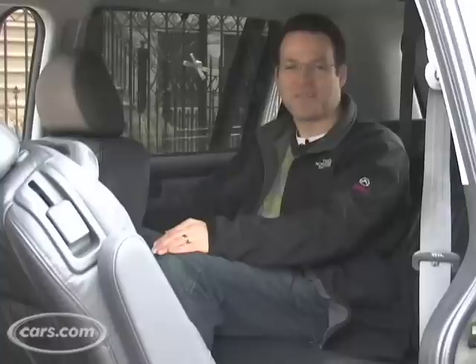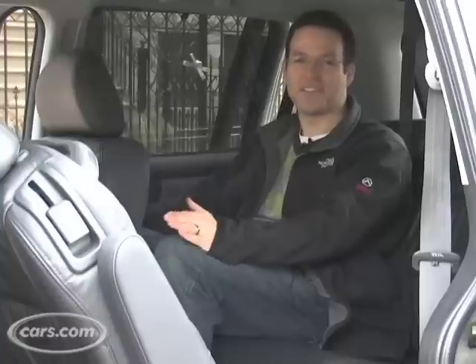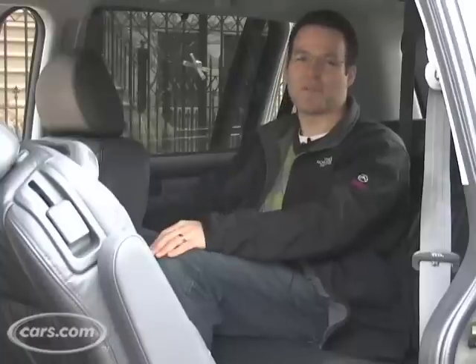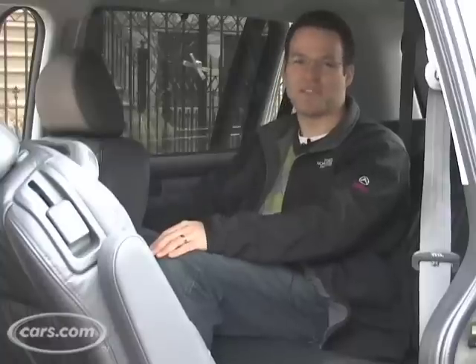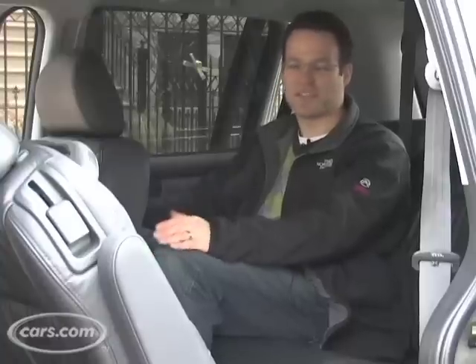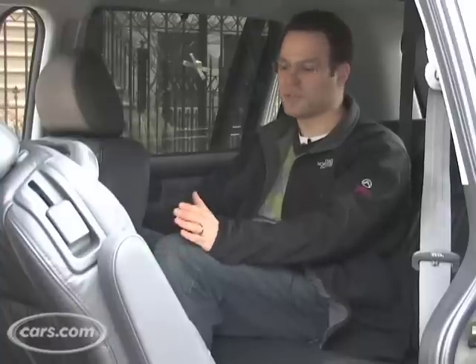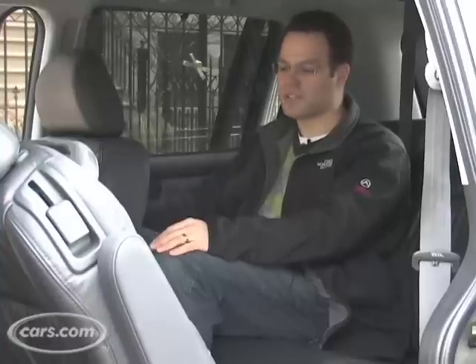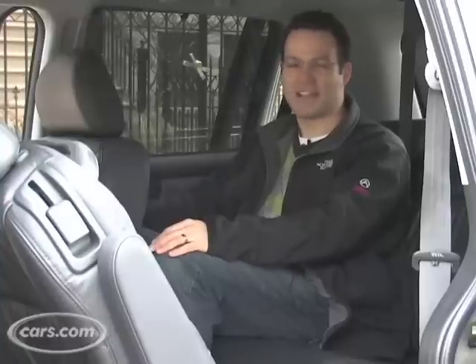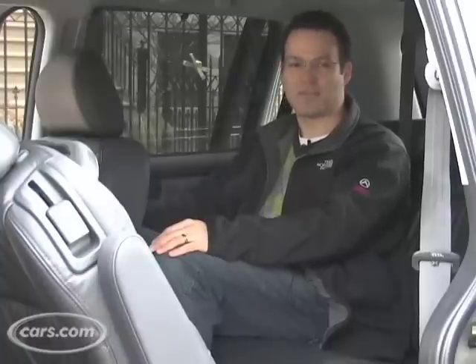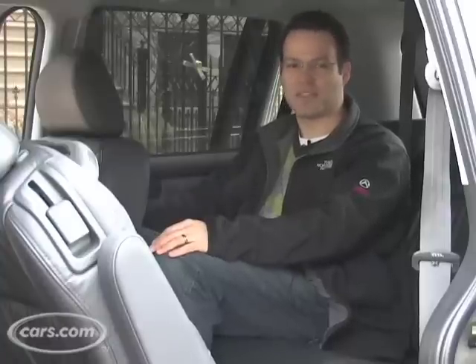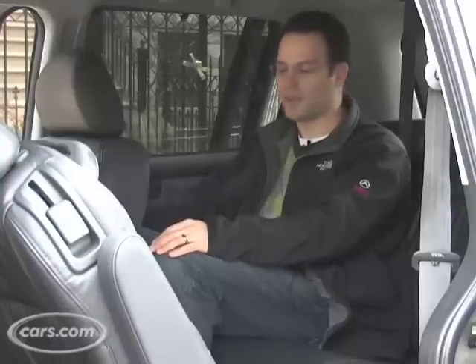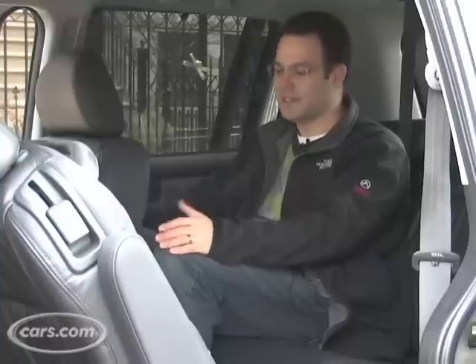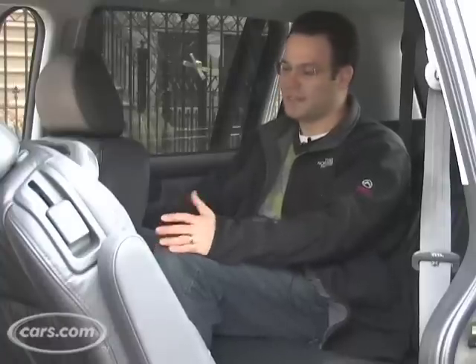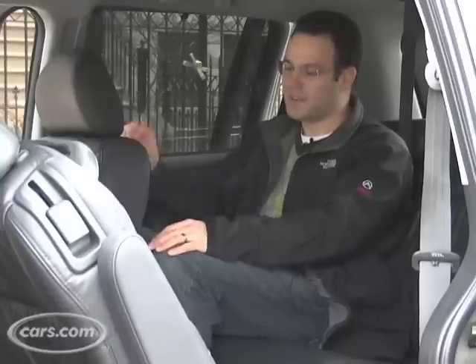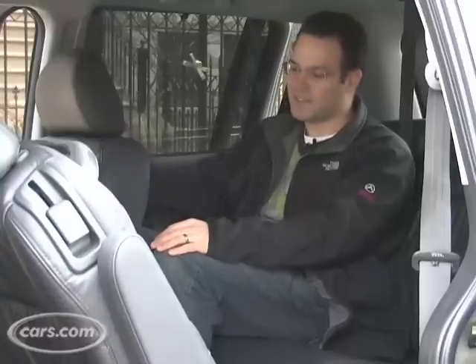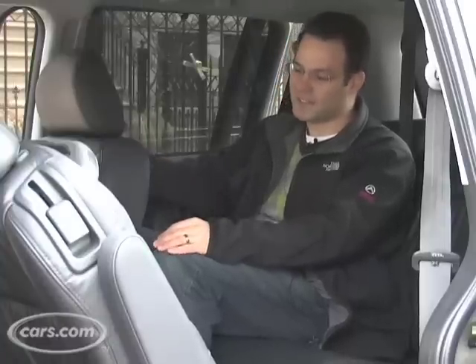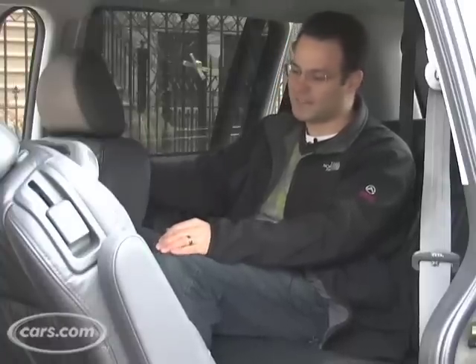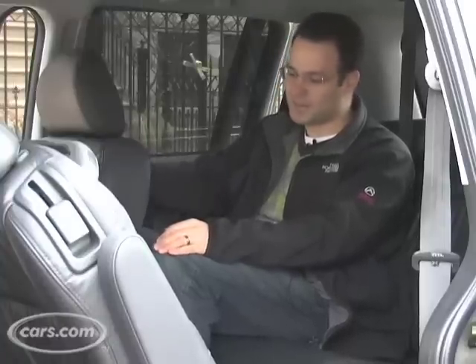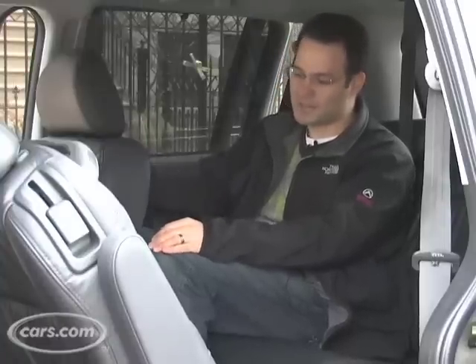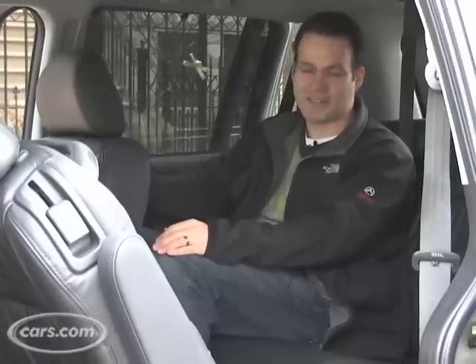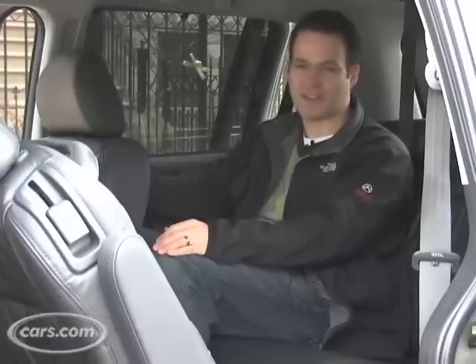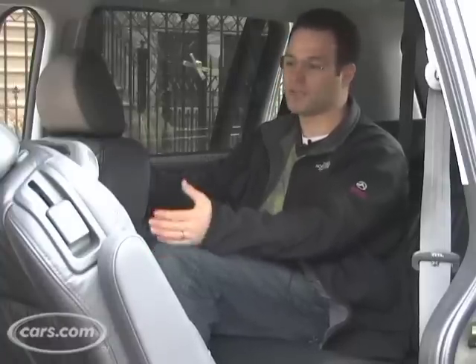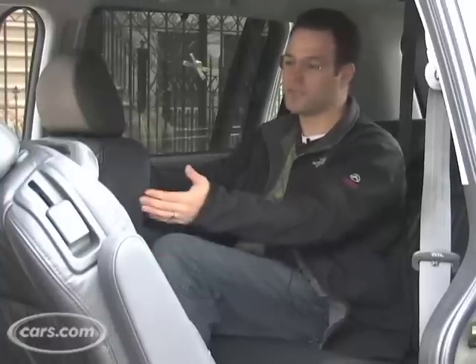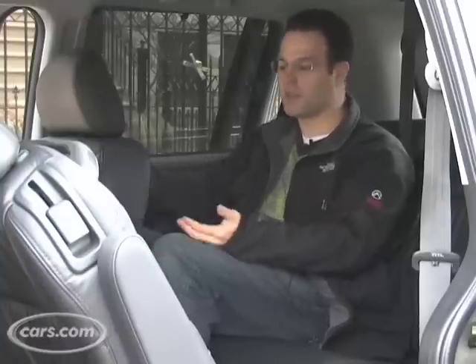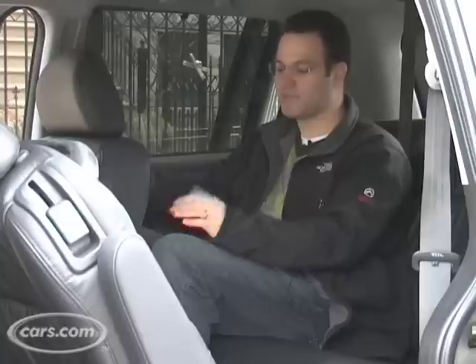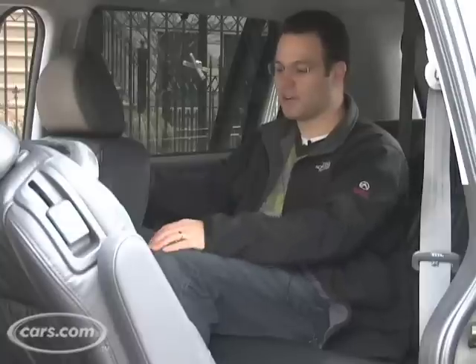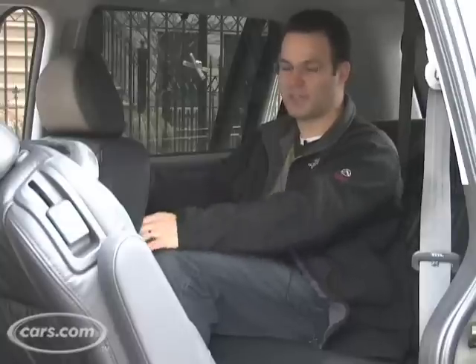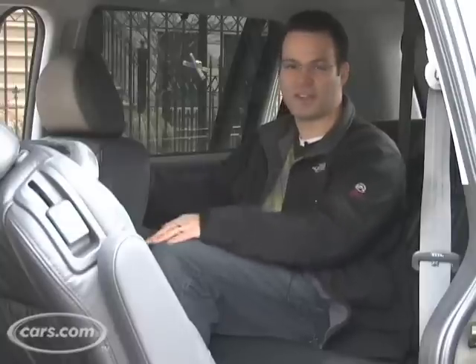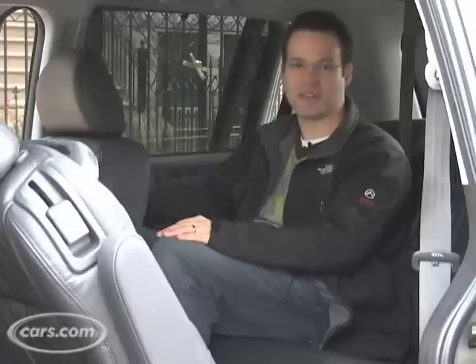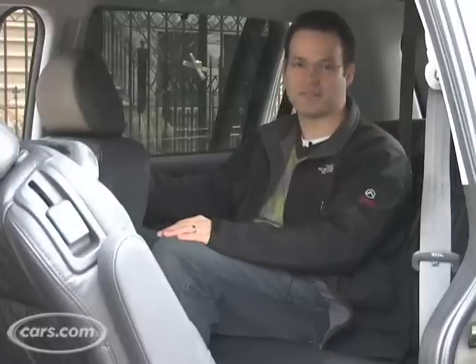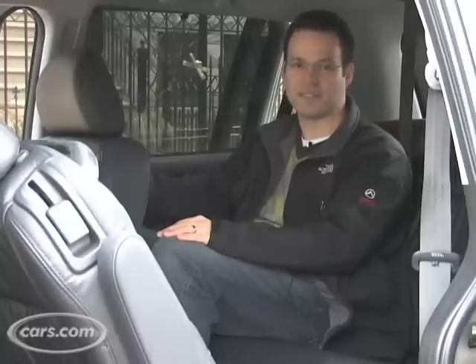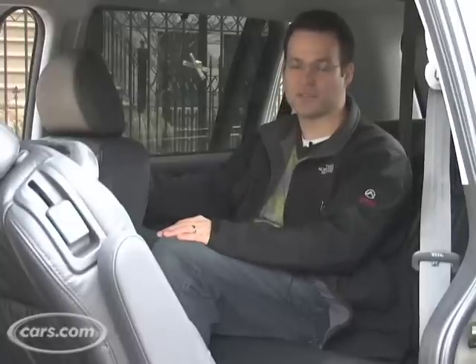One great thing about minivans is the third row actually has real space. I'm a 5'10" adult and I fit perfectly behind the second row, which is pulled back quite far. As you can see, I have plenty of knee room.